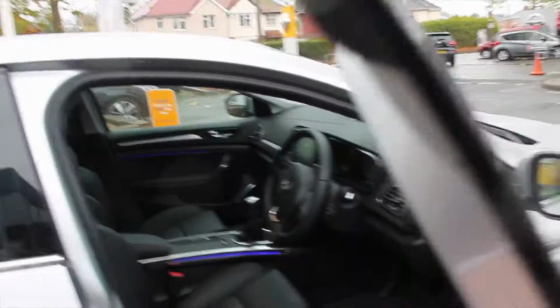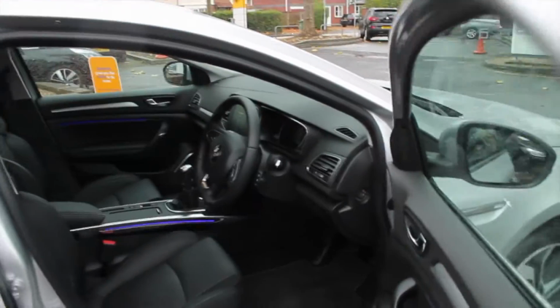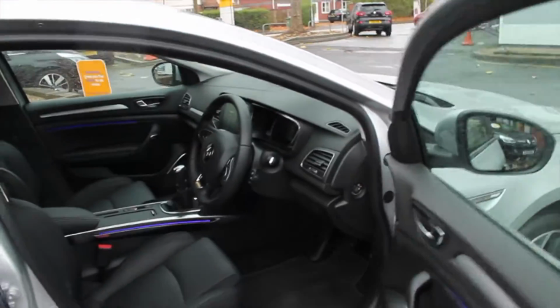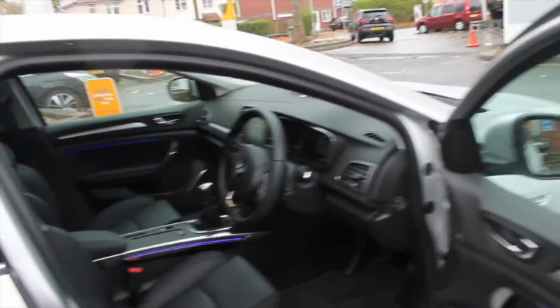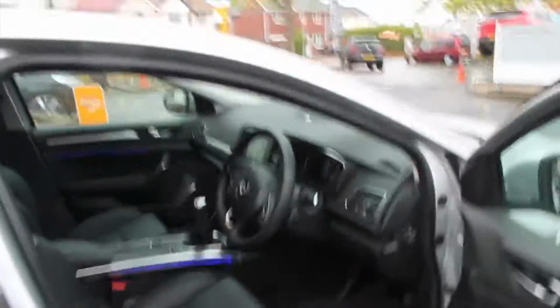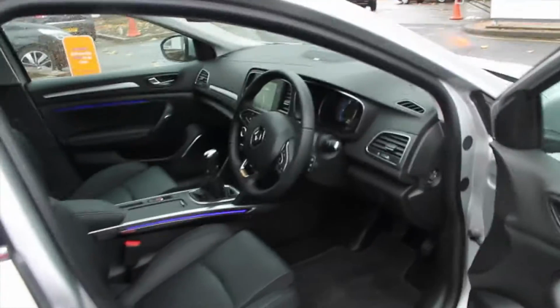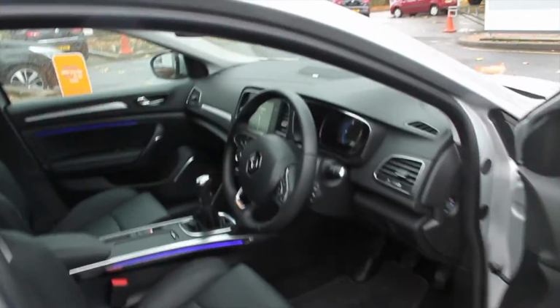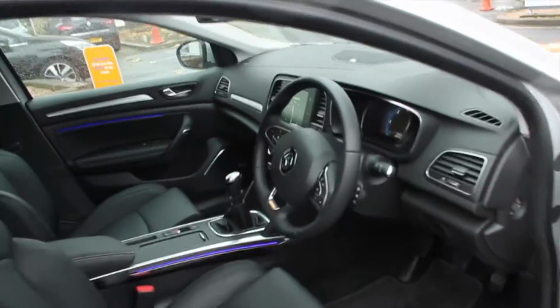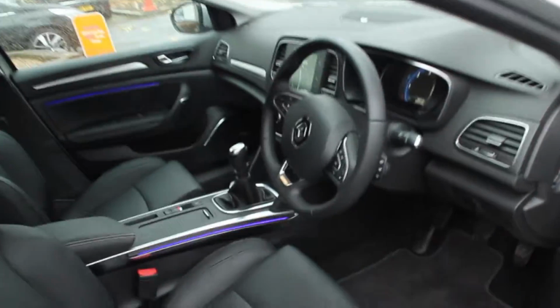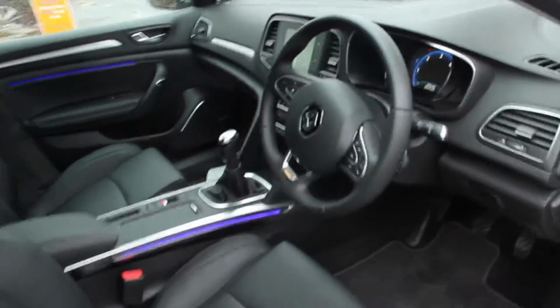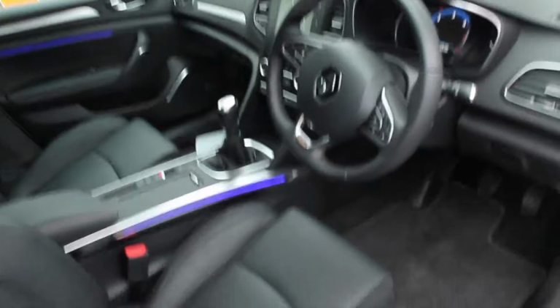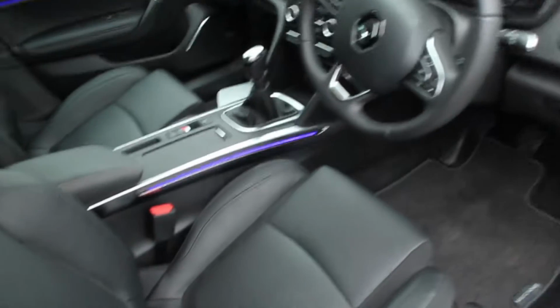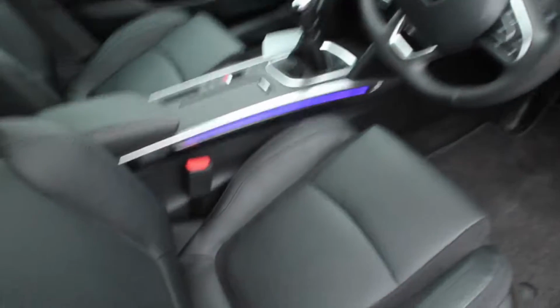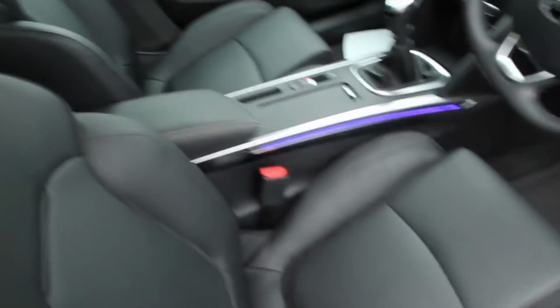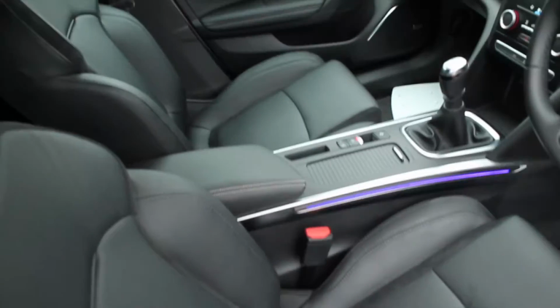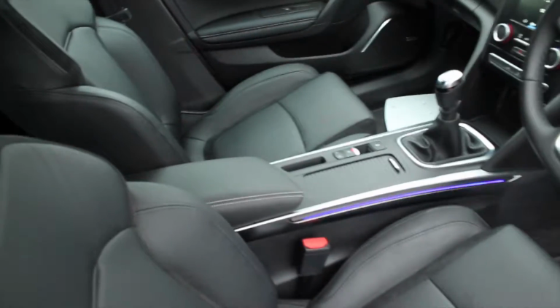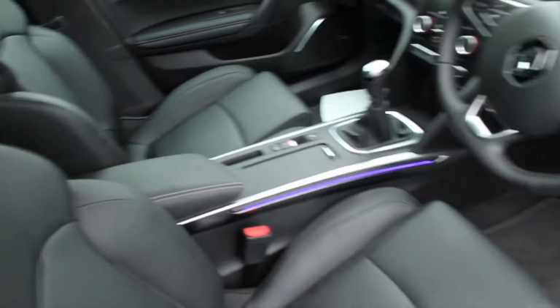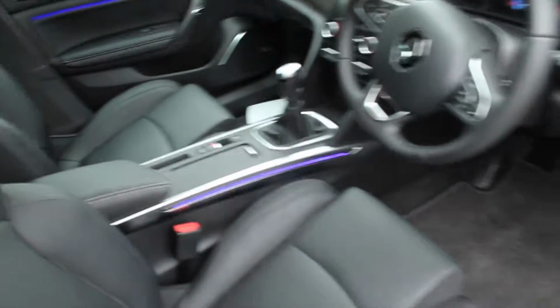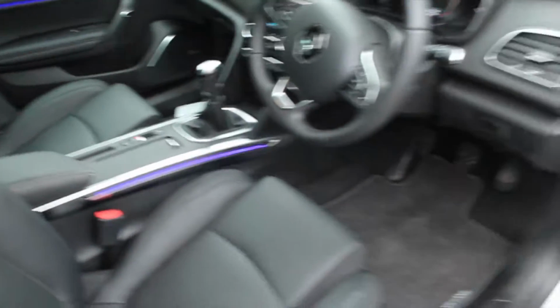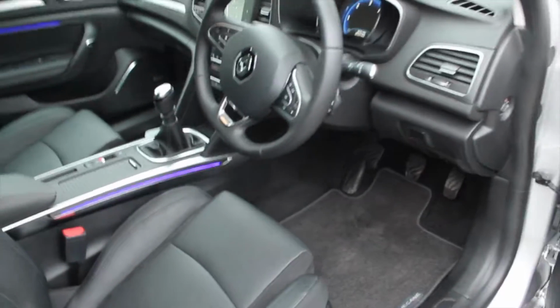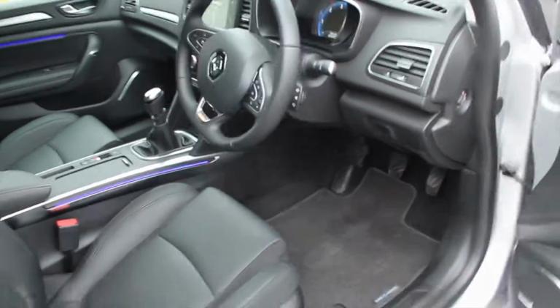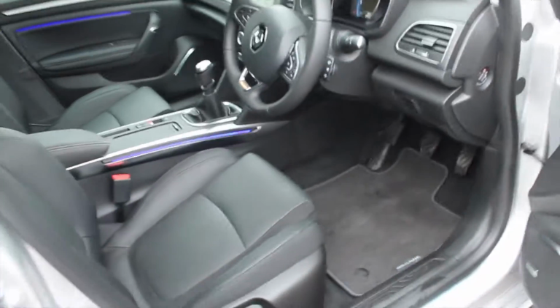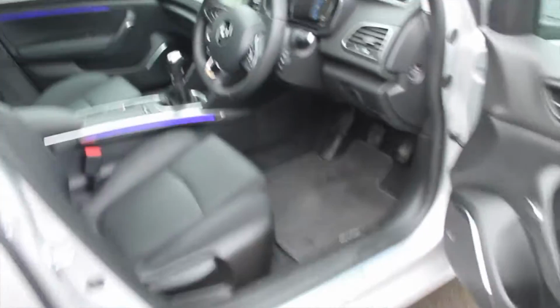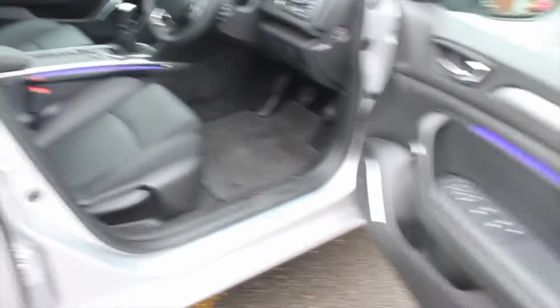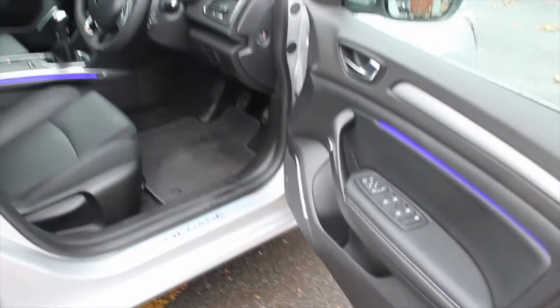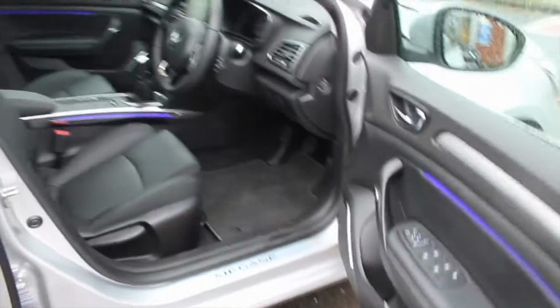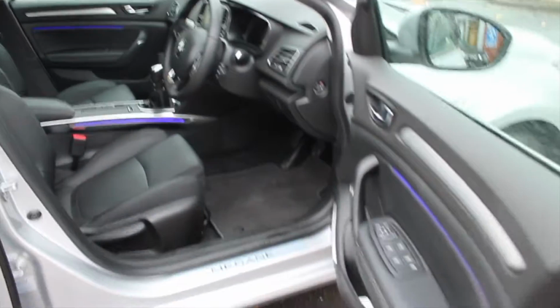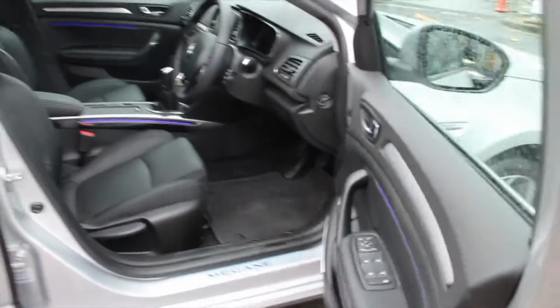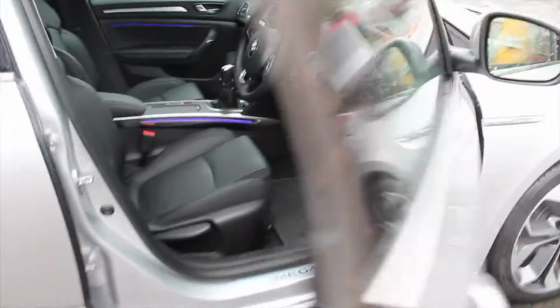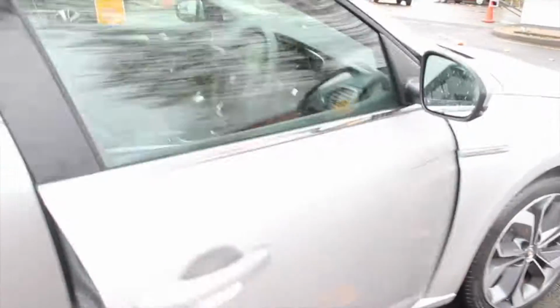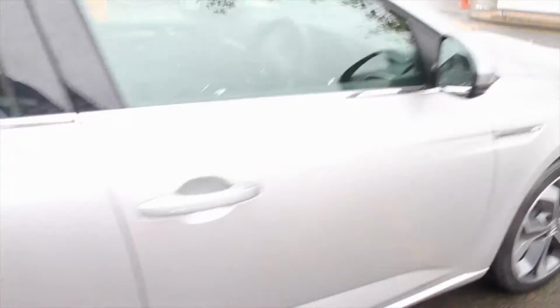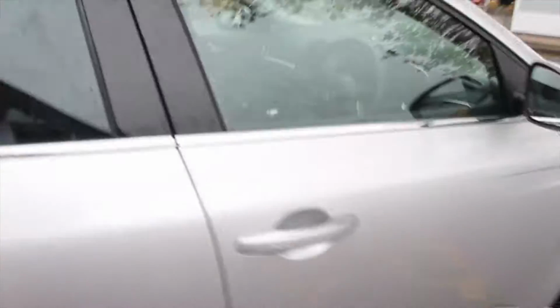It's got a diesel engine coupled to a manual six-speed transmission. It has leather interior, and being in the top range it has everything you'd expect electrically.